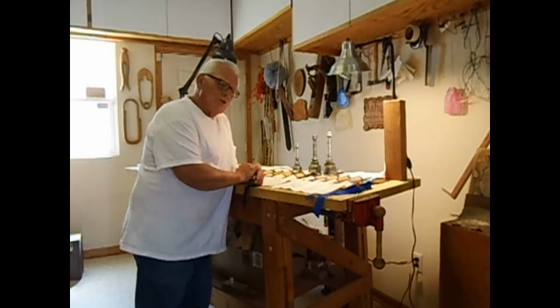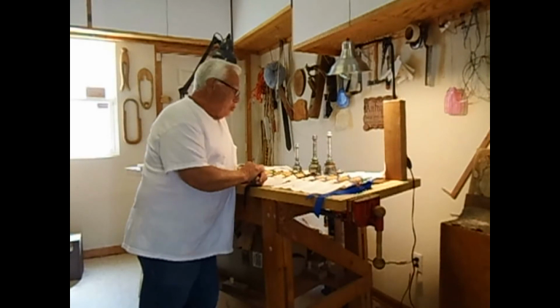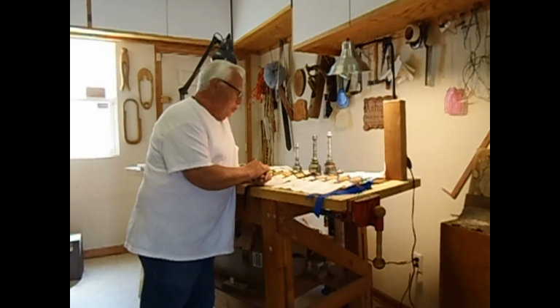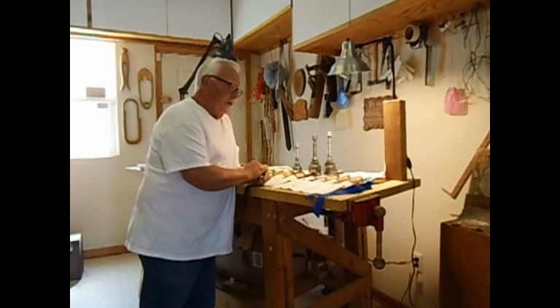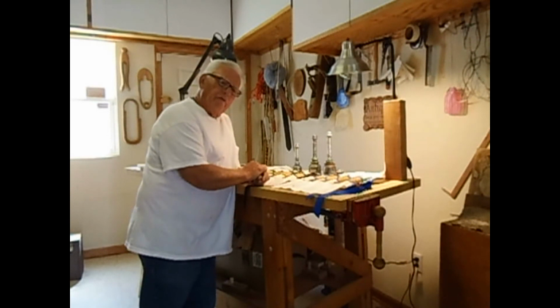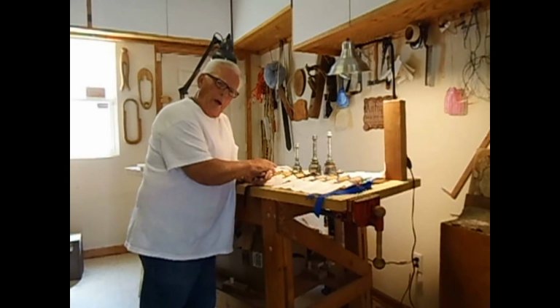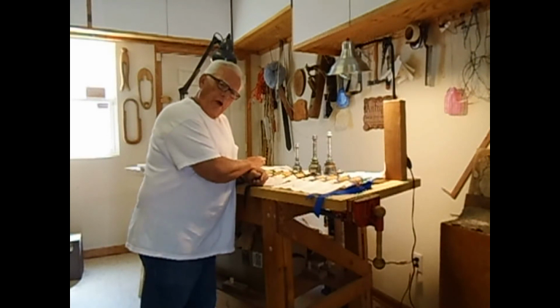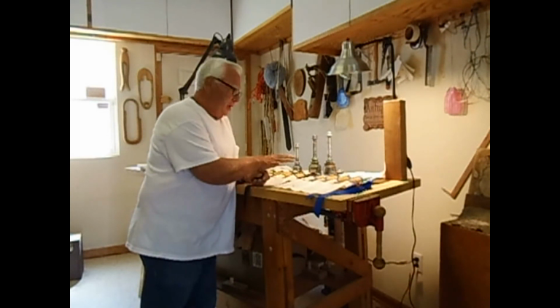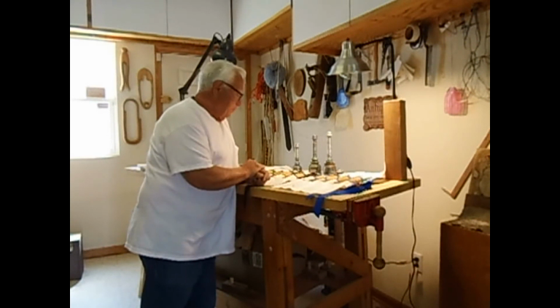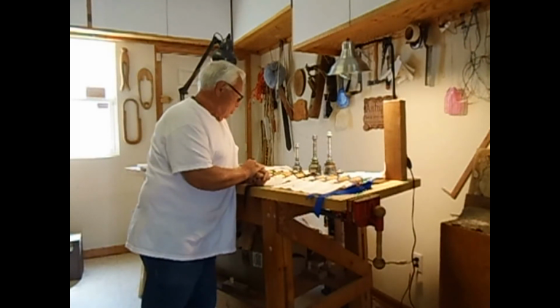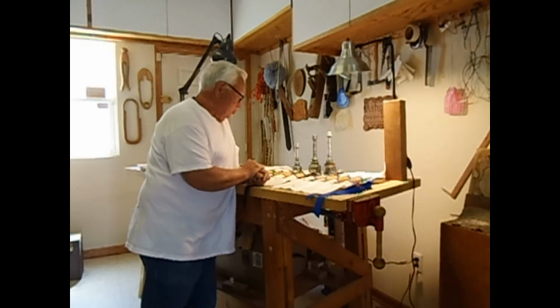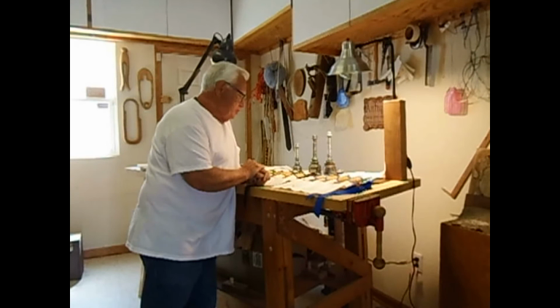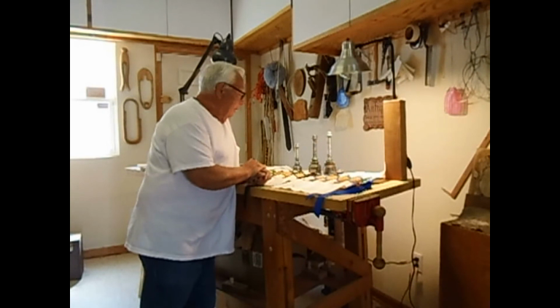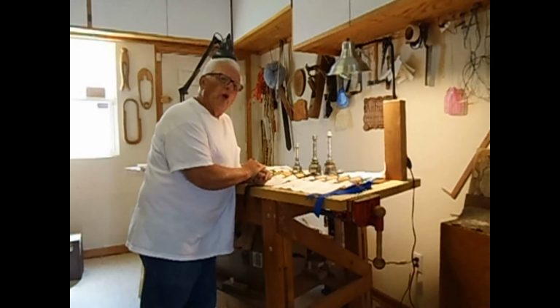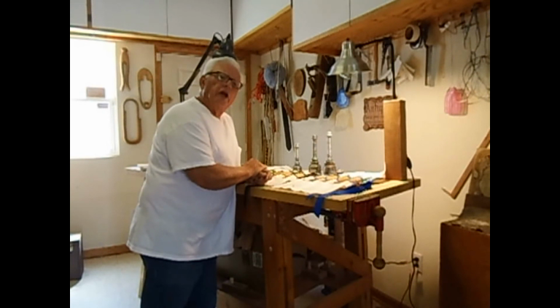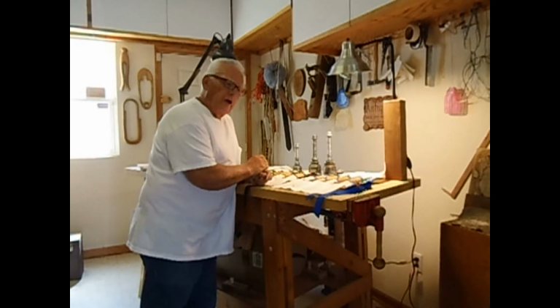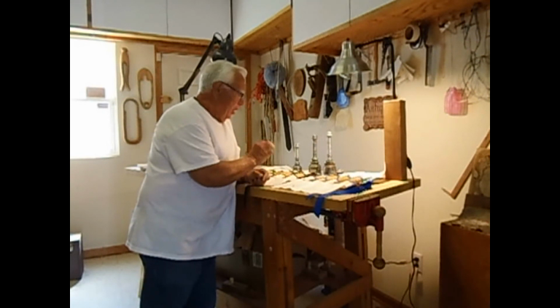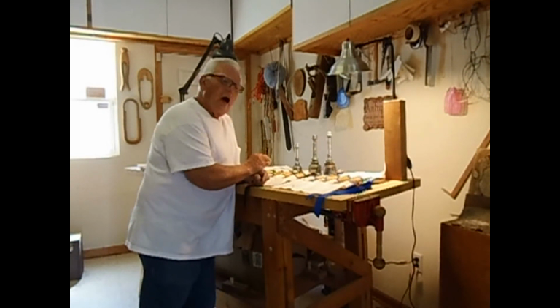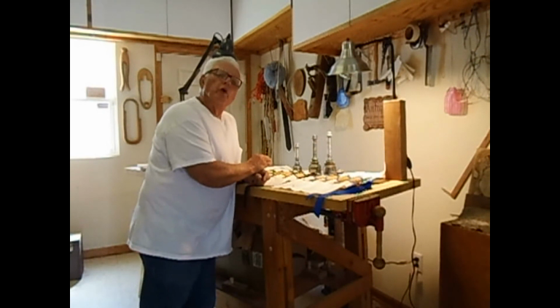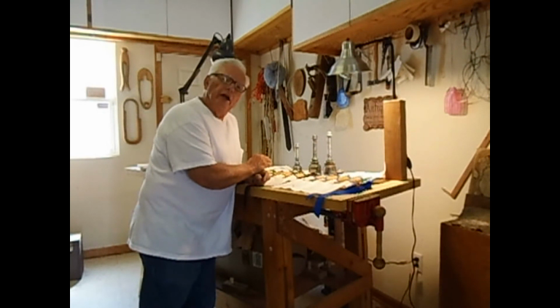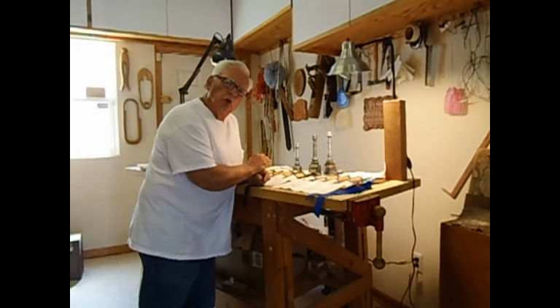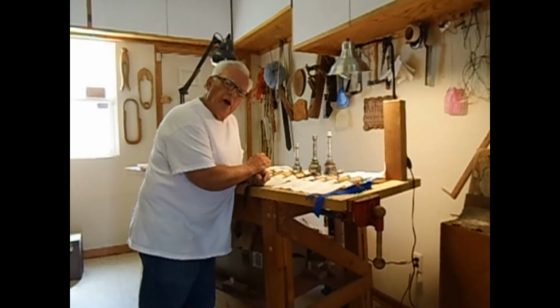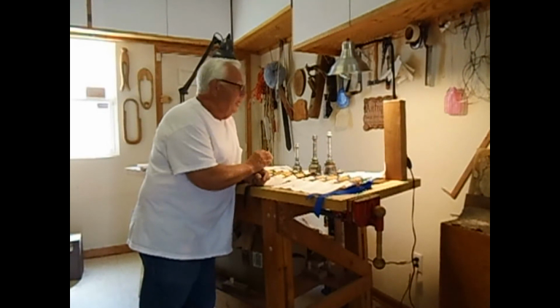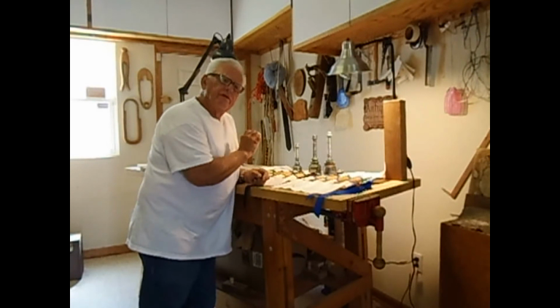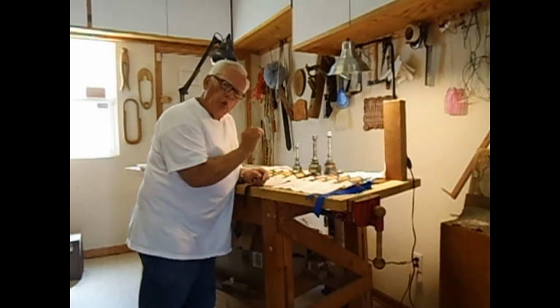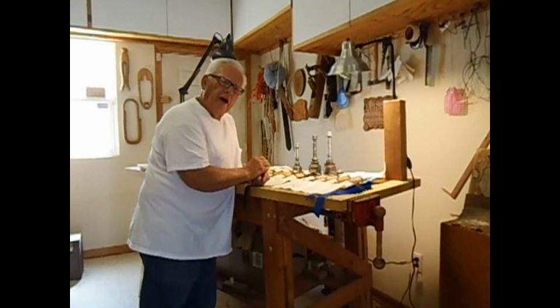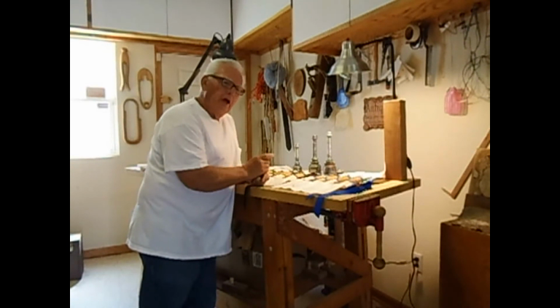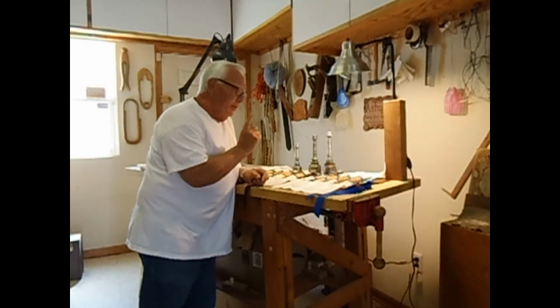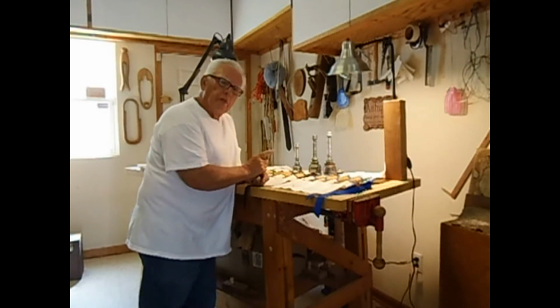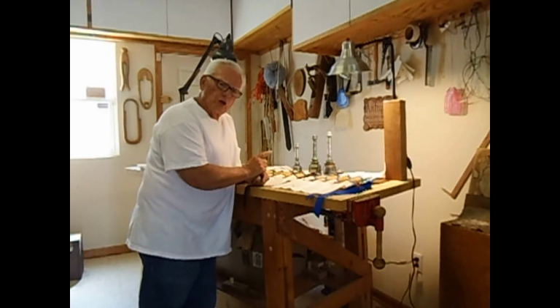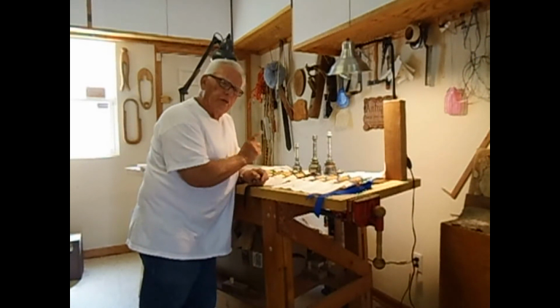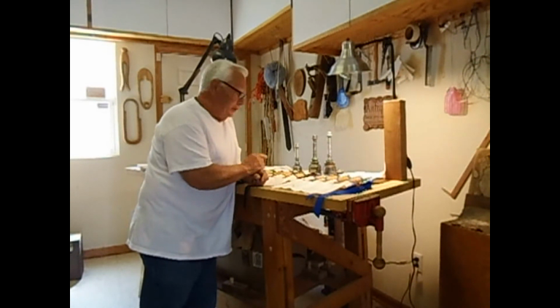I assure you, if you have any apprehension about buying Shaft tools or are questioning what a refined tool they are — they're very refined, but they're also very tough. Thank you.